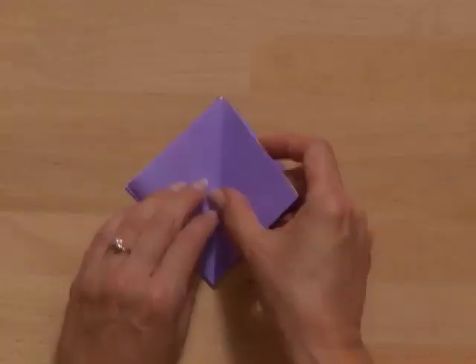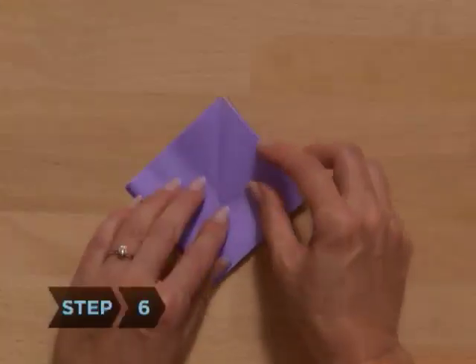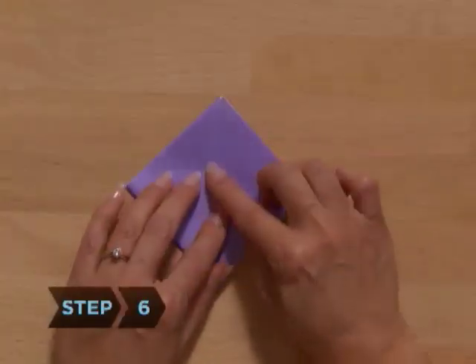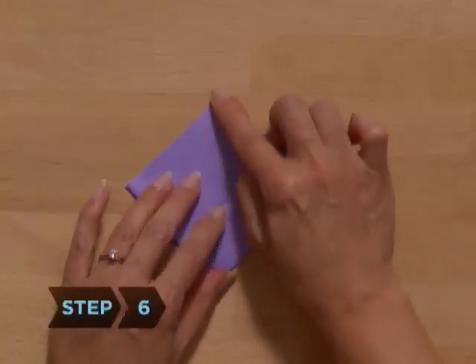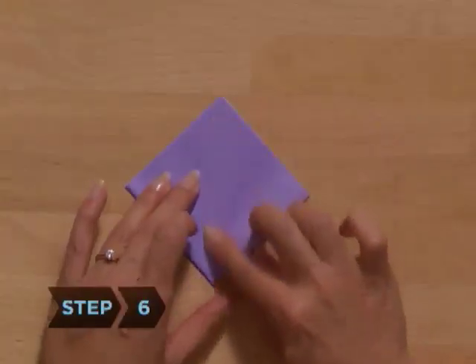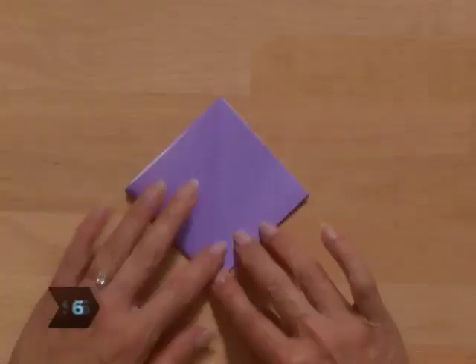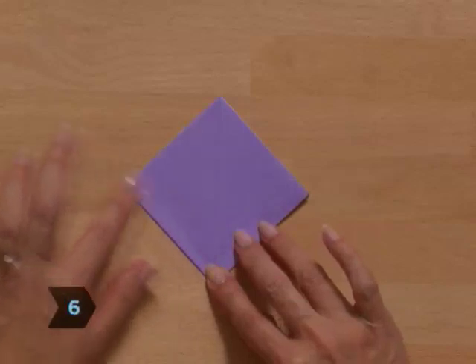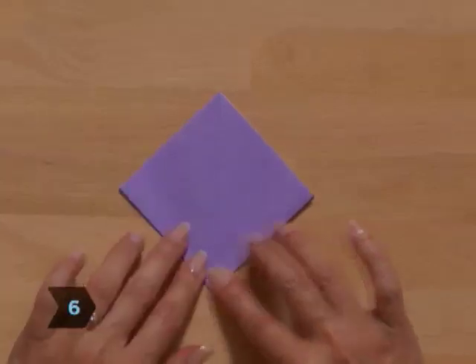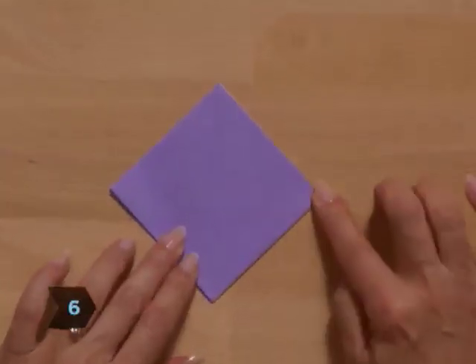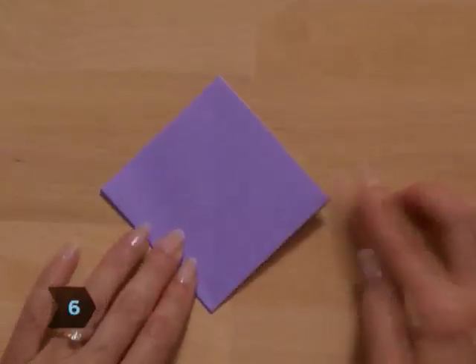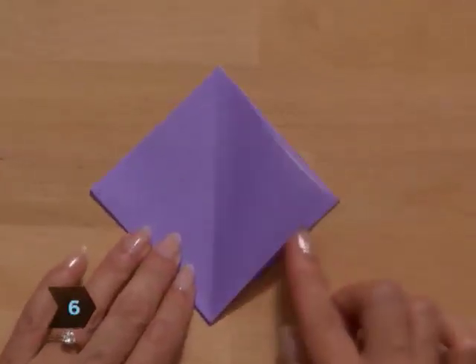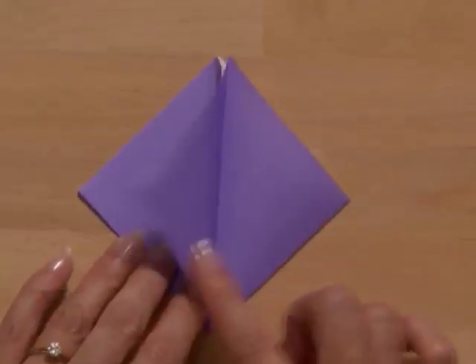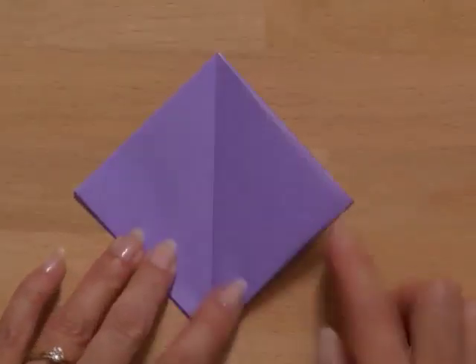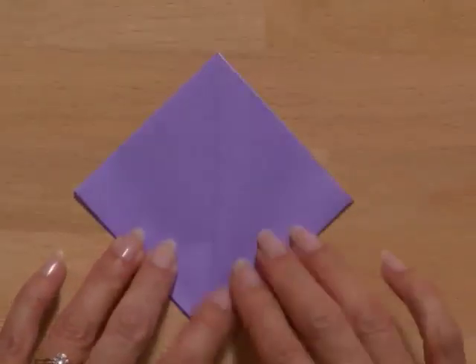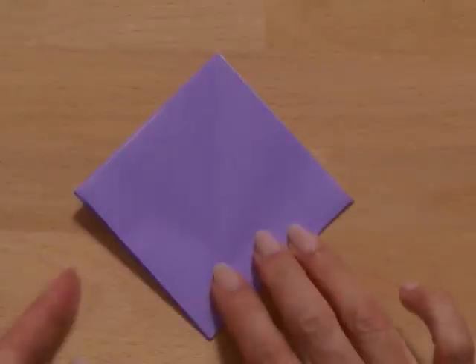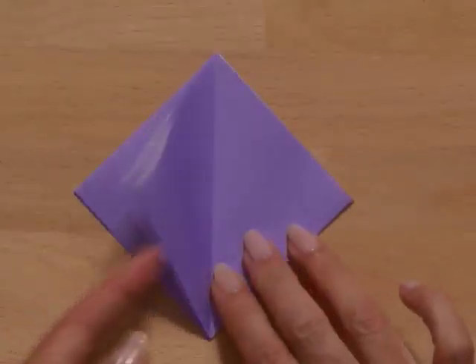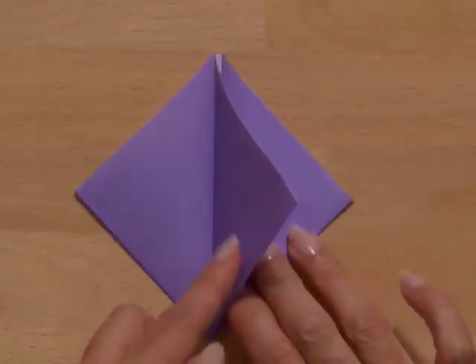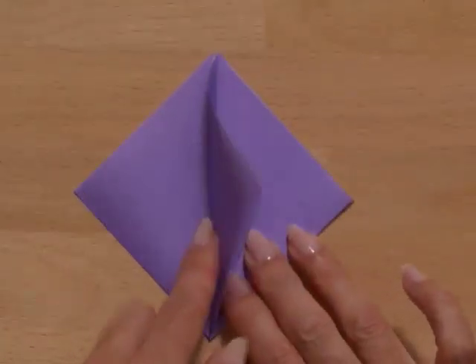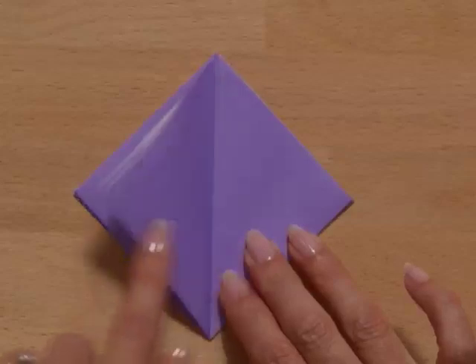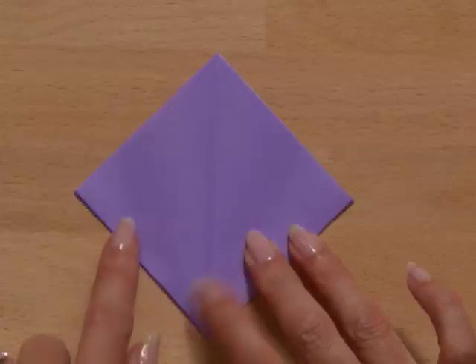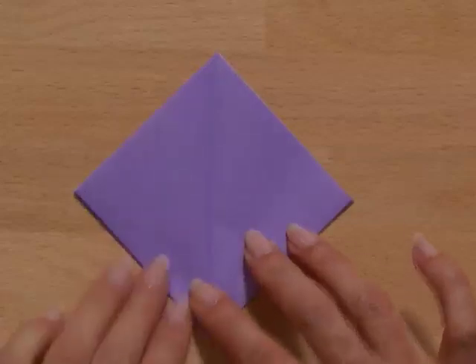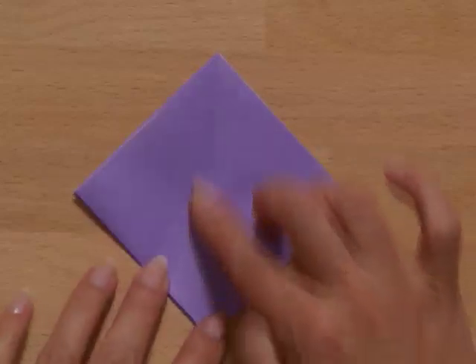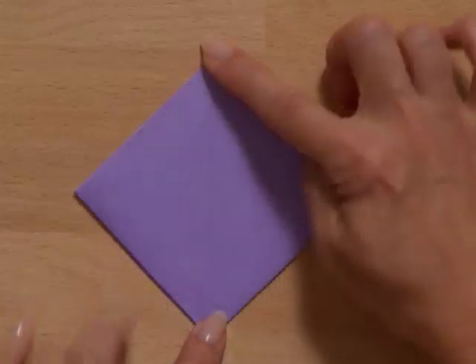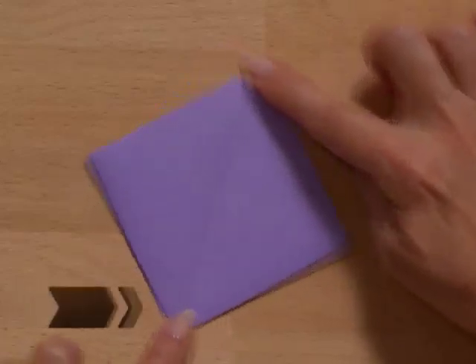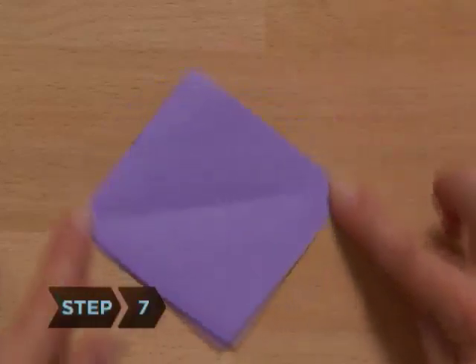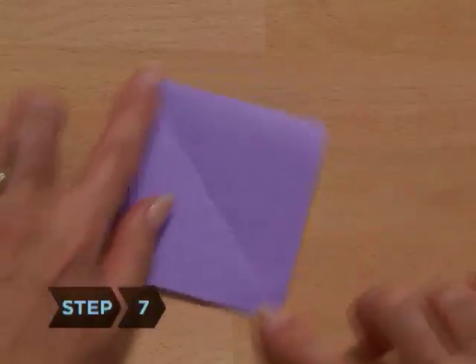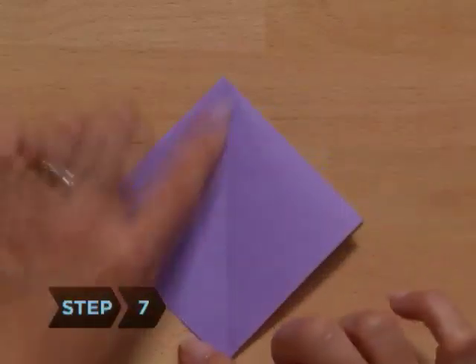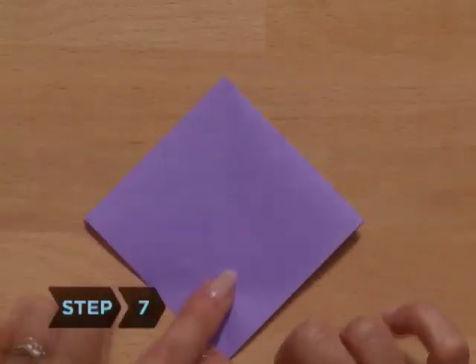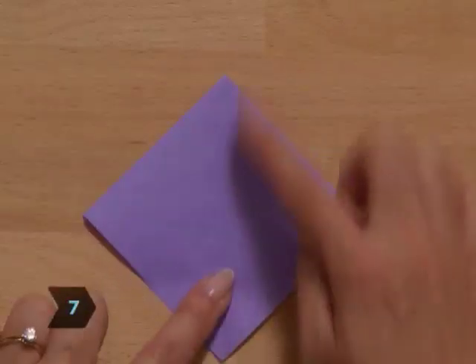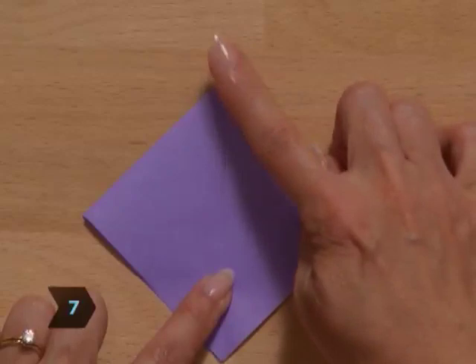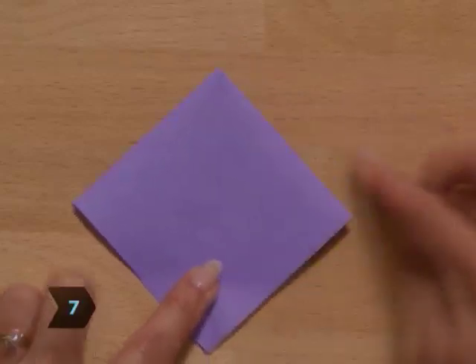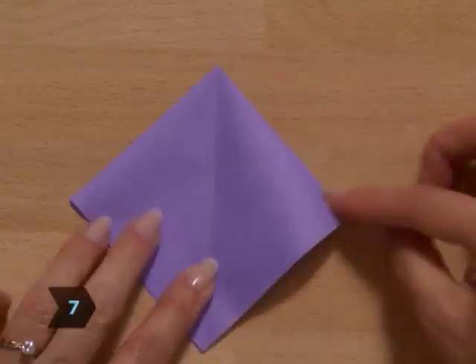Step 6. Place the model flat onto the table in a diamond shape, making sure that there are two flaps to the right and two flaps to the left of the vertical crease running down the center. Step 7. Rotate the paper so that the closed point is at the top.